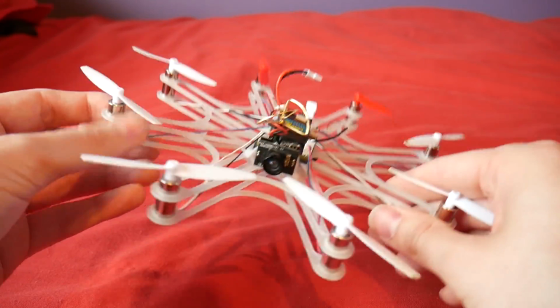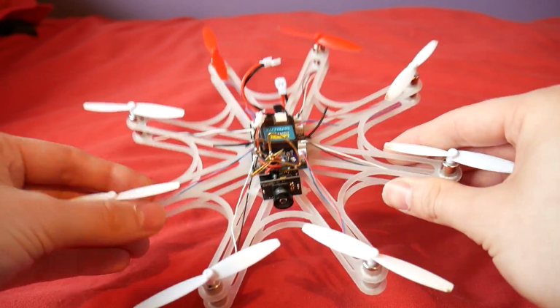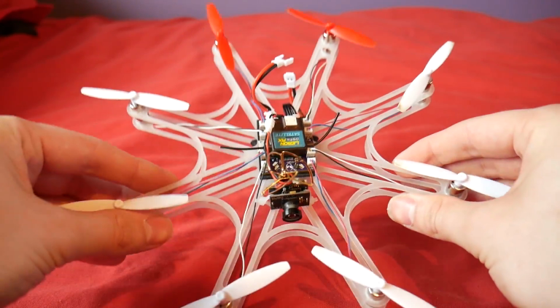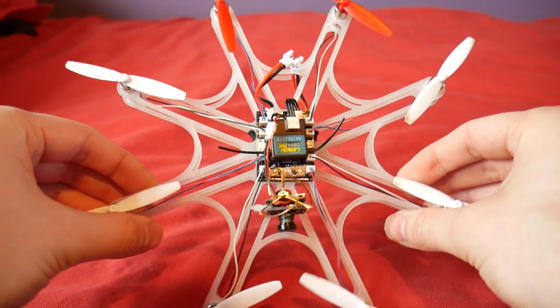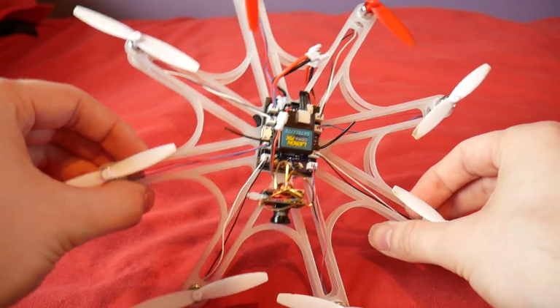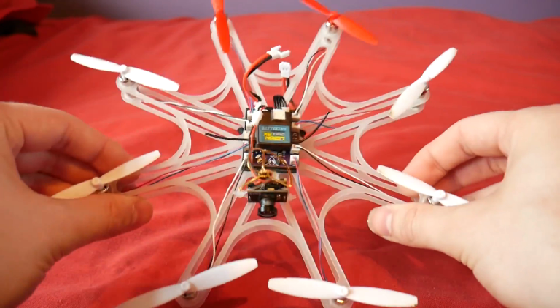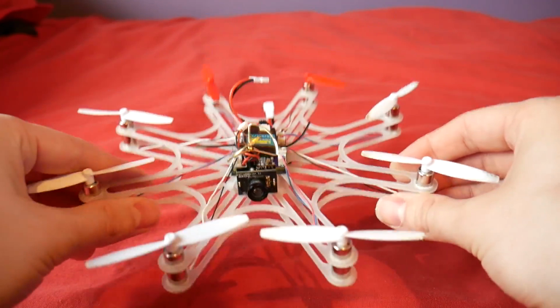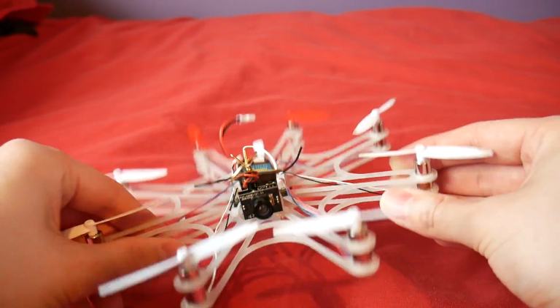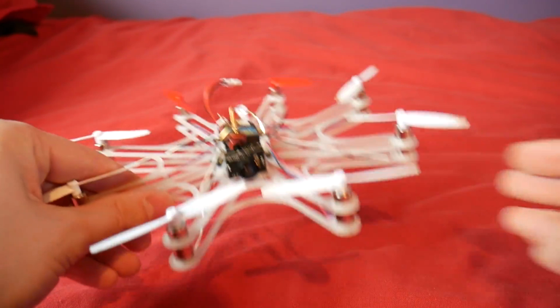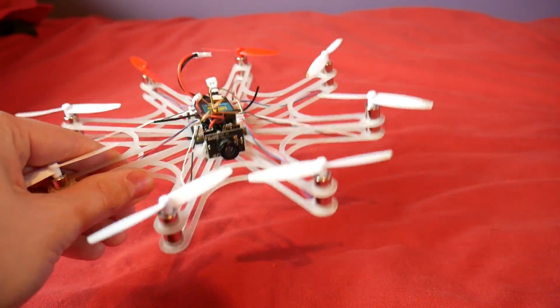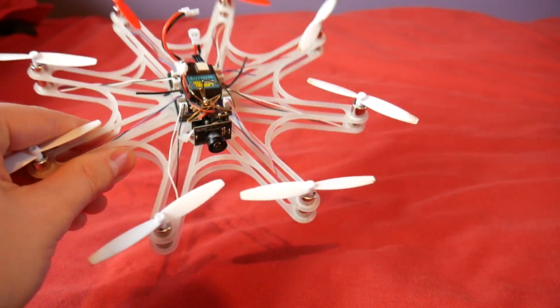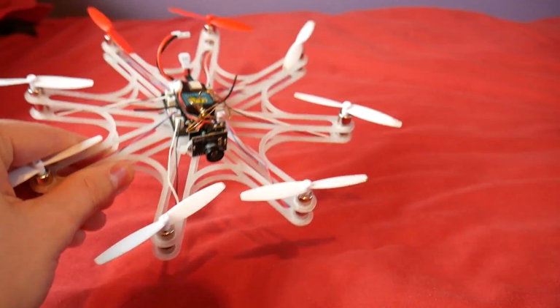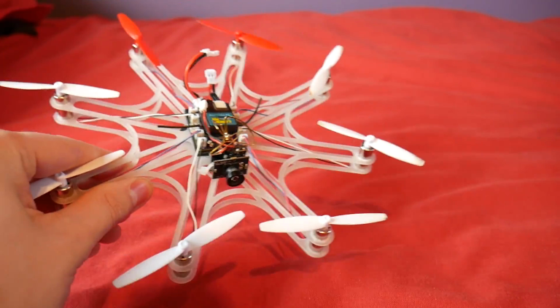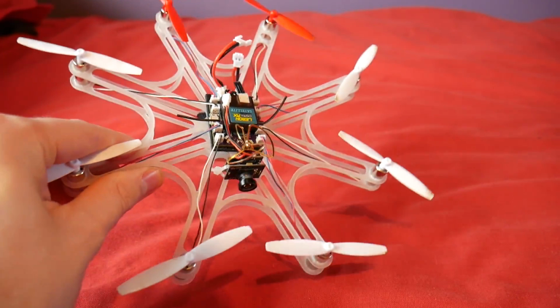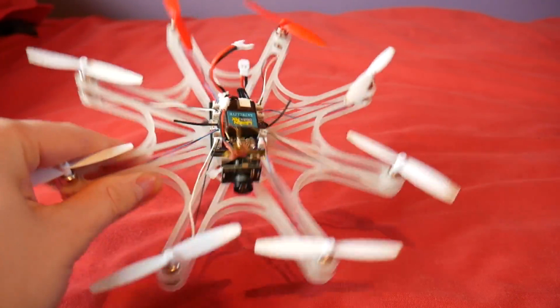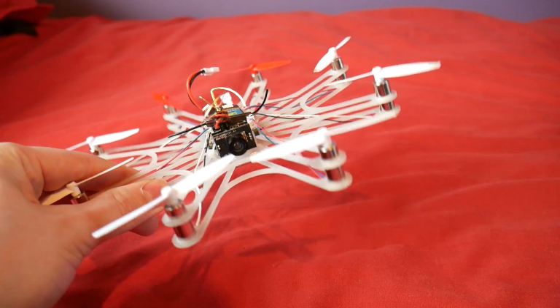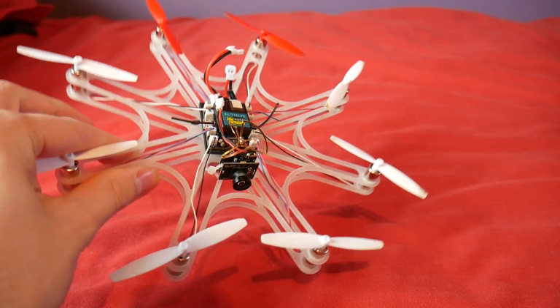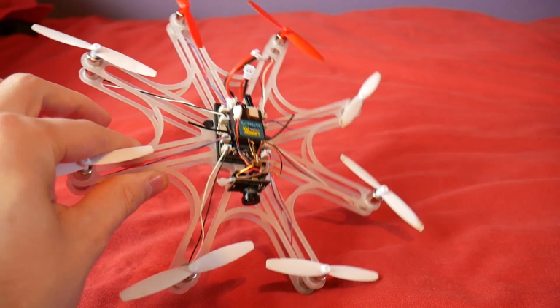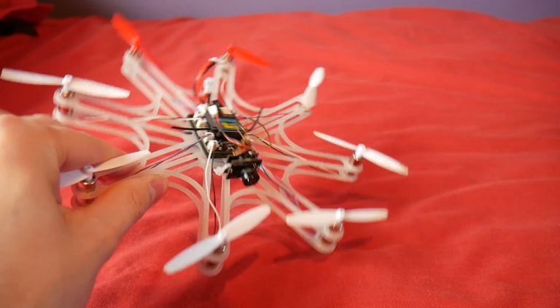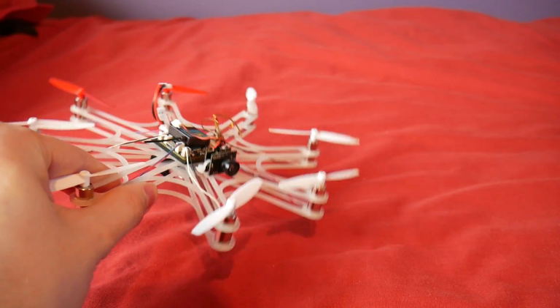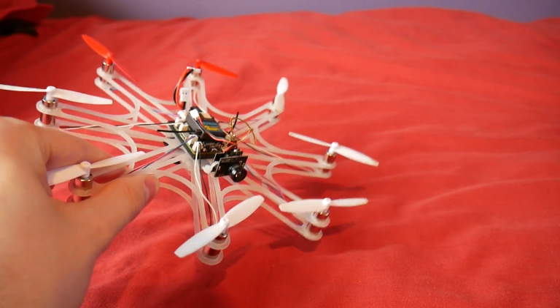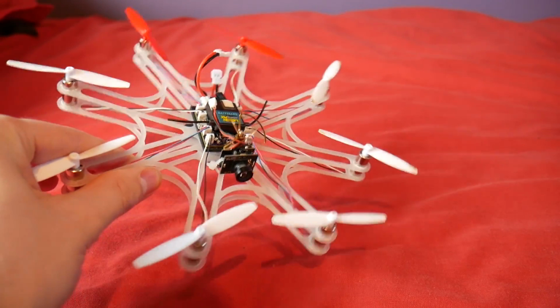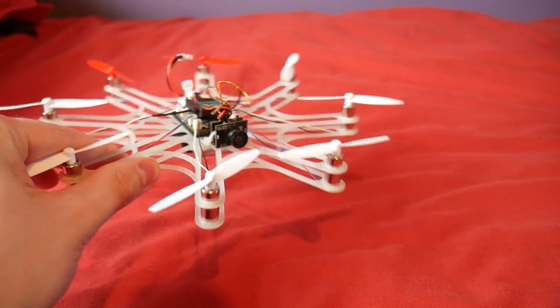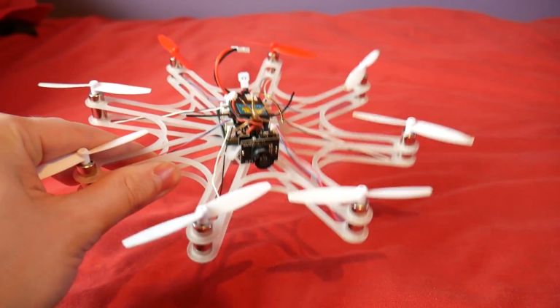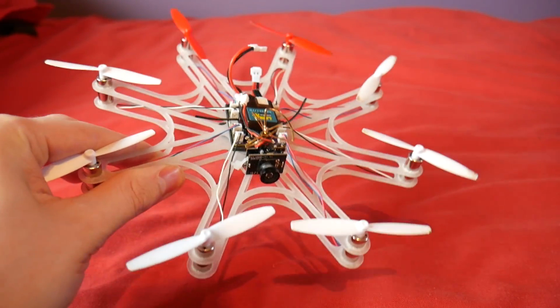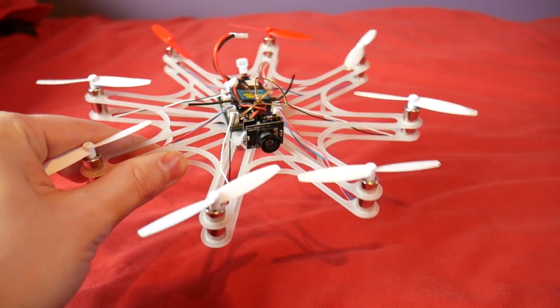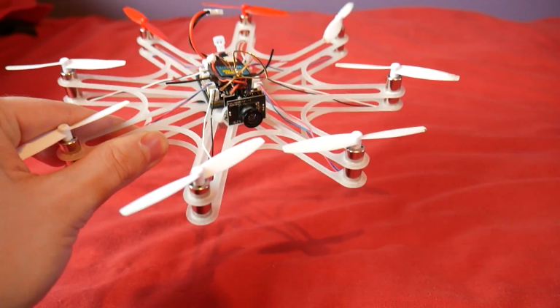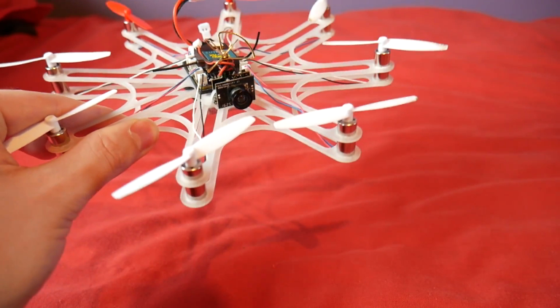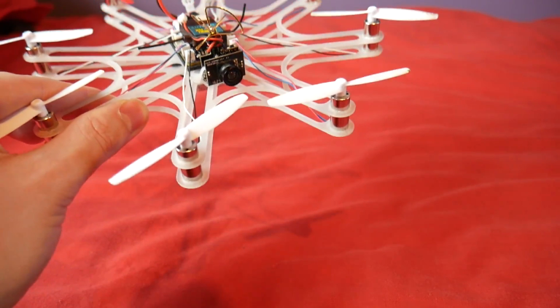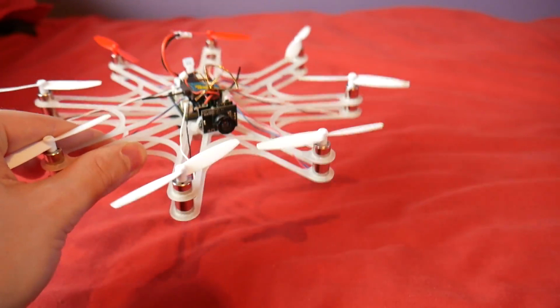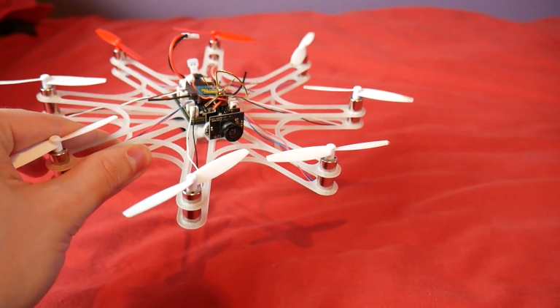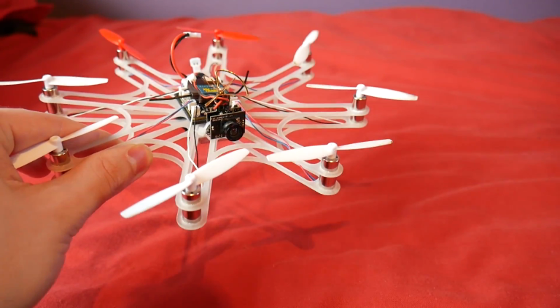I'm going to go out and fly this thing. First of all I'm going to do a line of sight flight and then I'm going to do some FPVing.